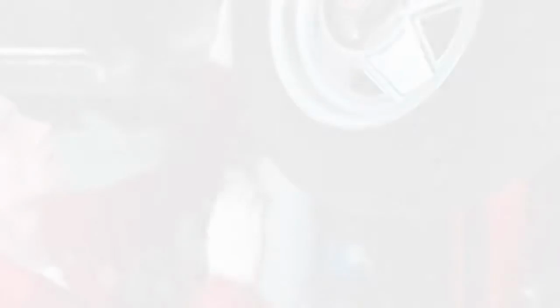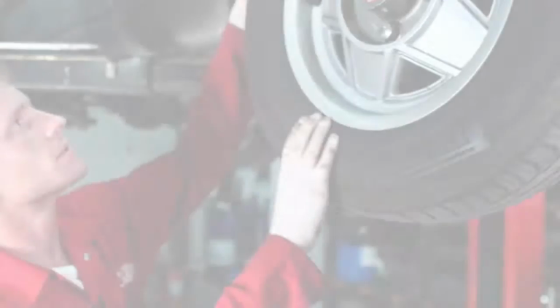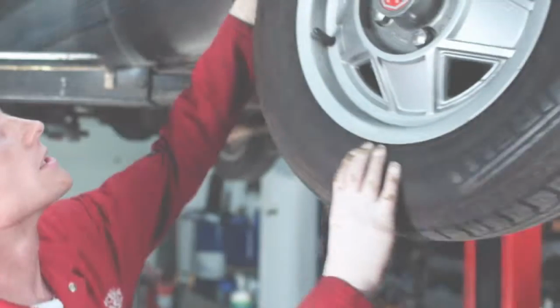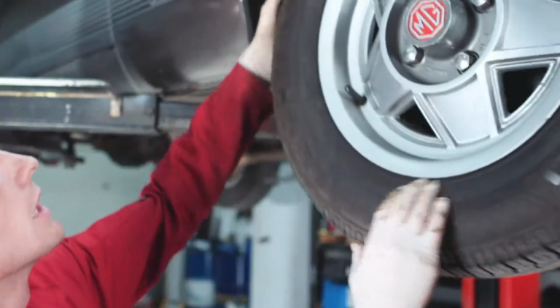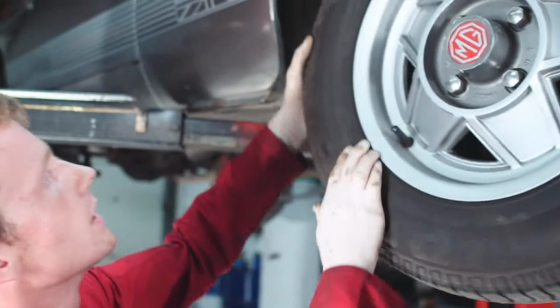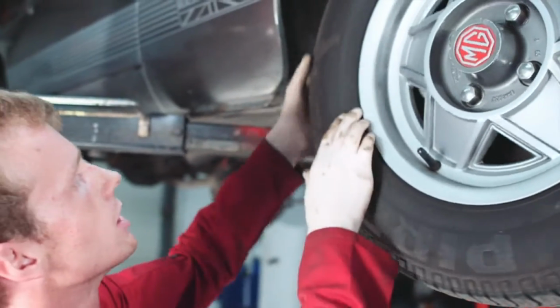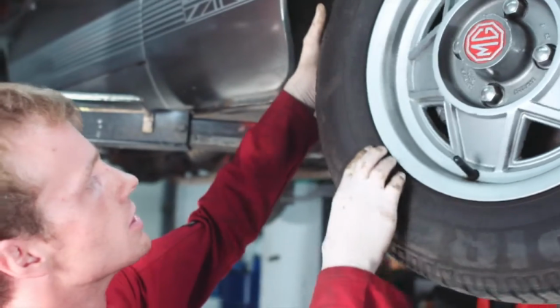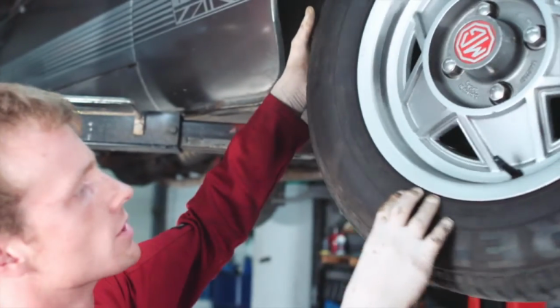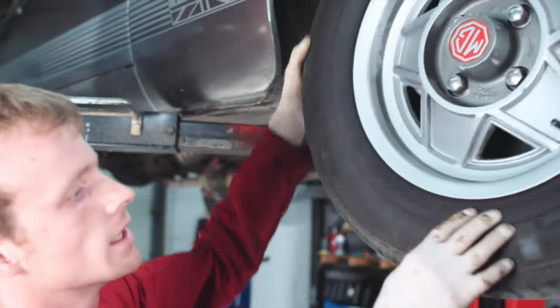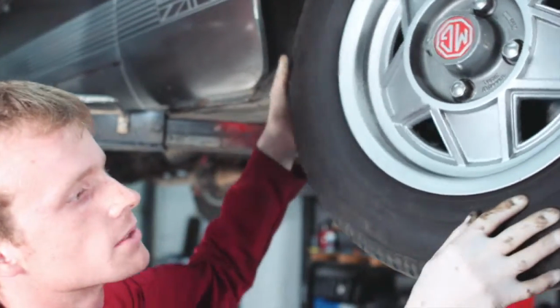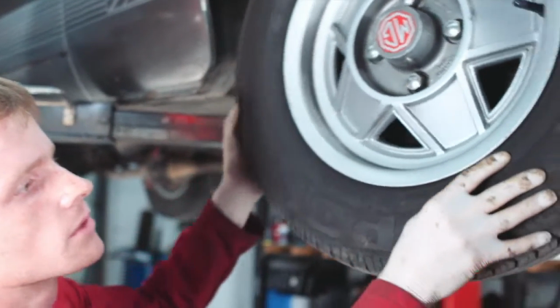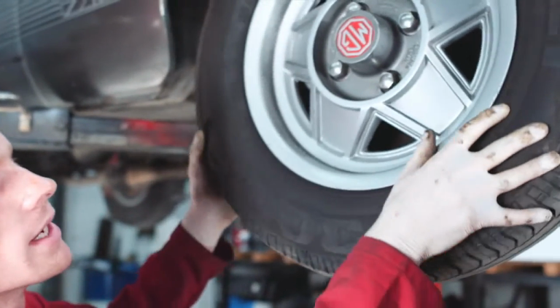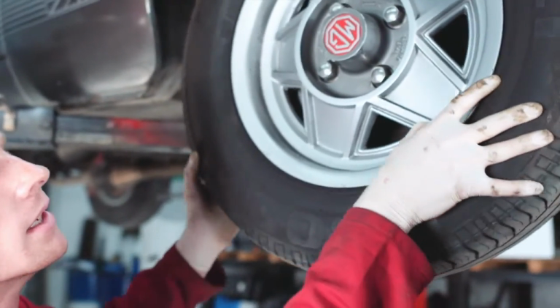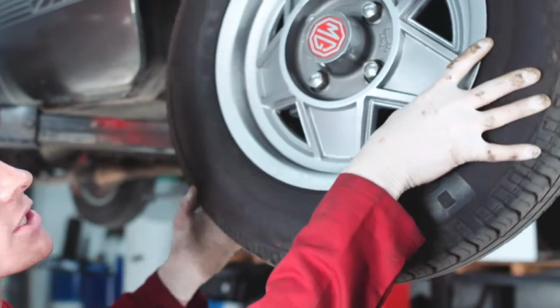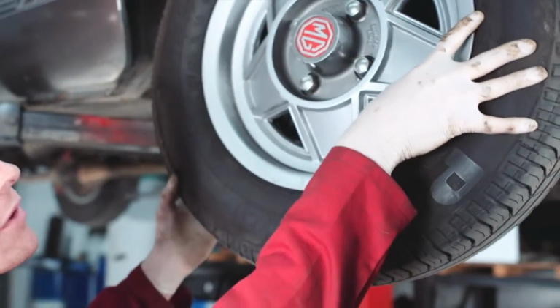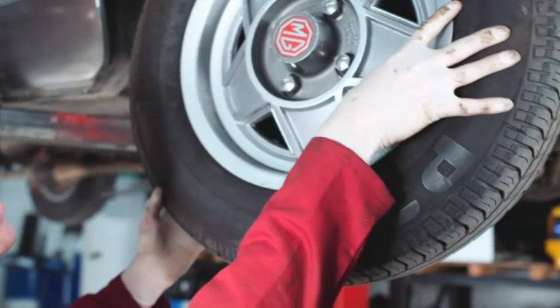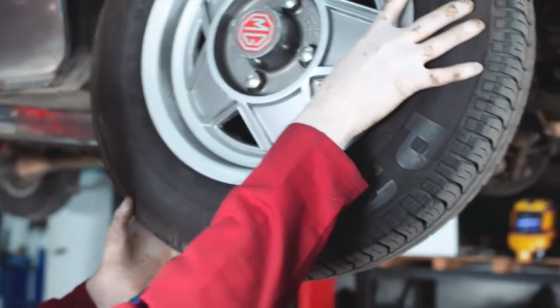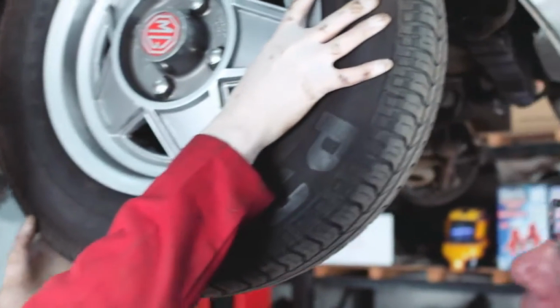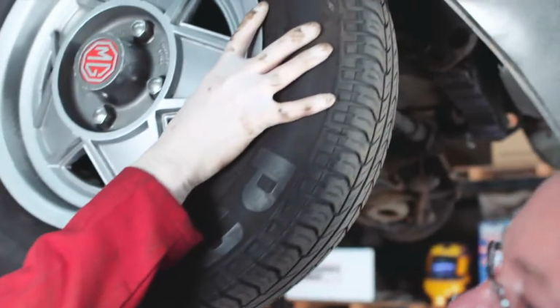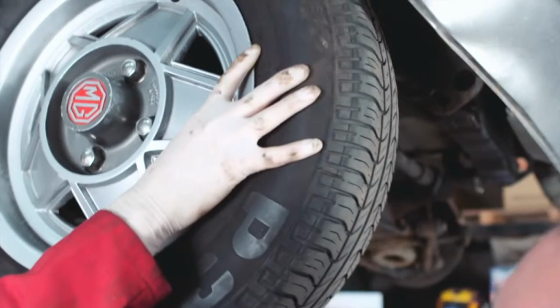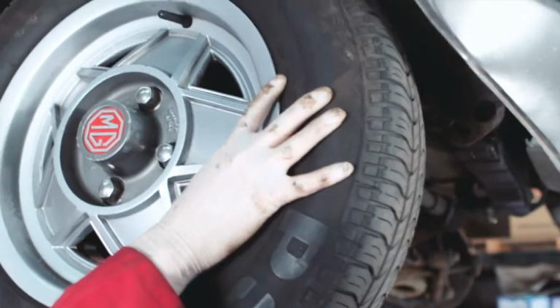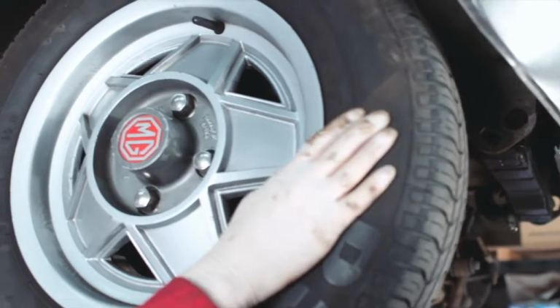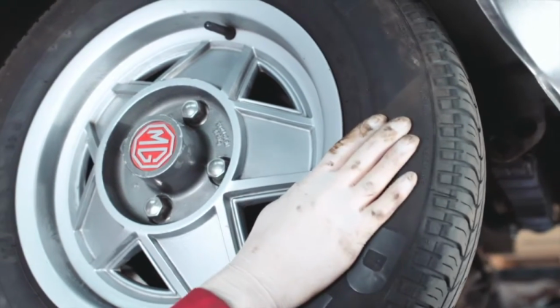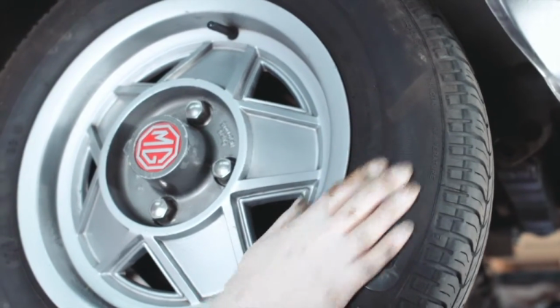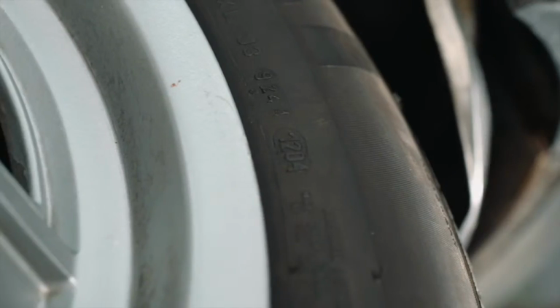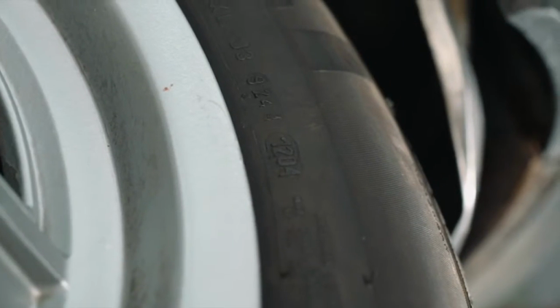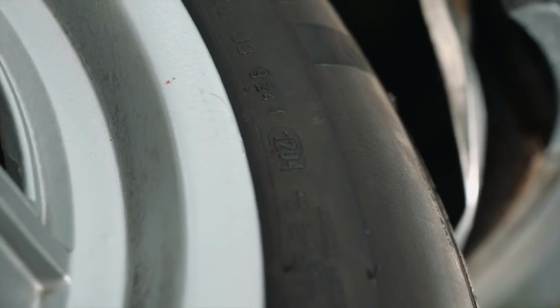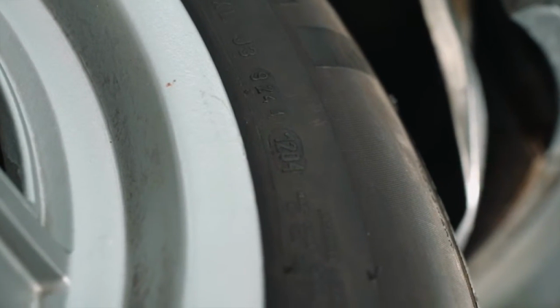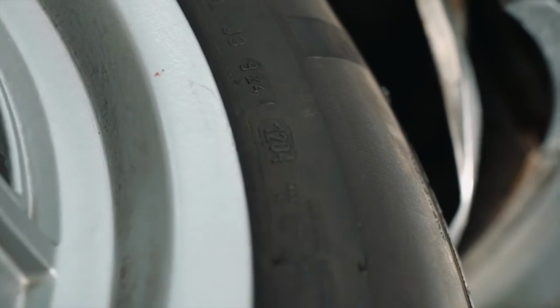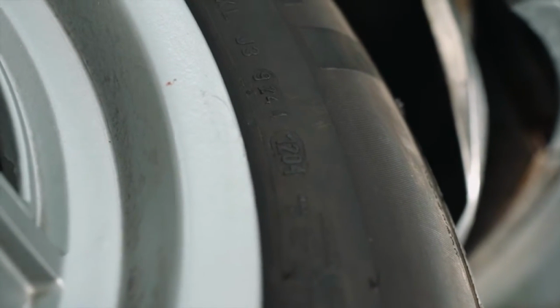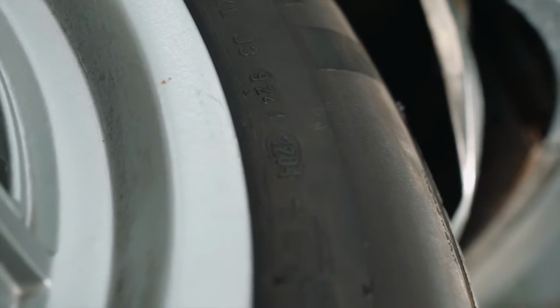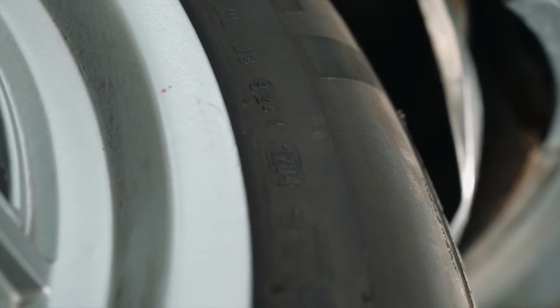On some tyres you have a little lozenge on the tyre here, so we've got one here. This is 1204, so you can see this is a 2004 tyre — it's 11 years old. And that's the 12th week of 2004, isn't it? I believe so, yes.